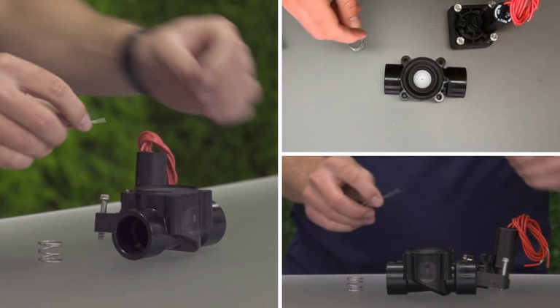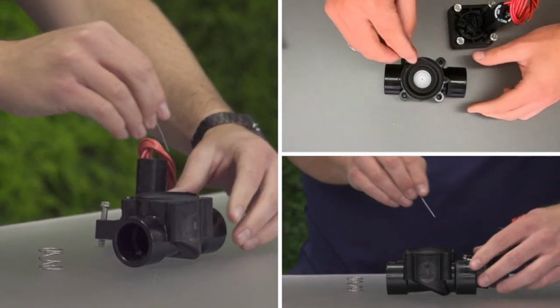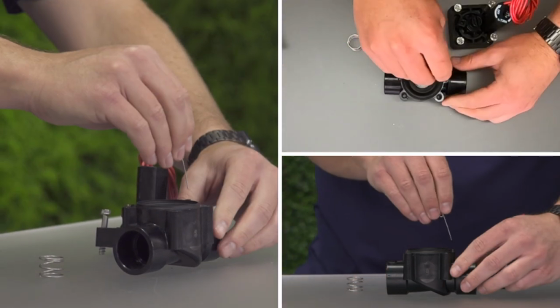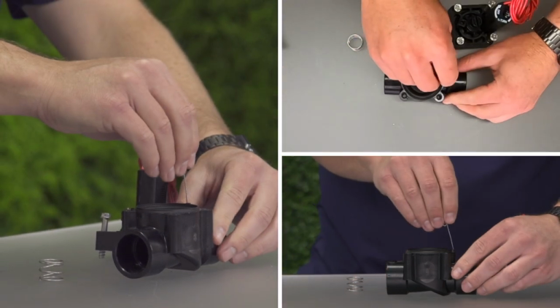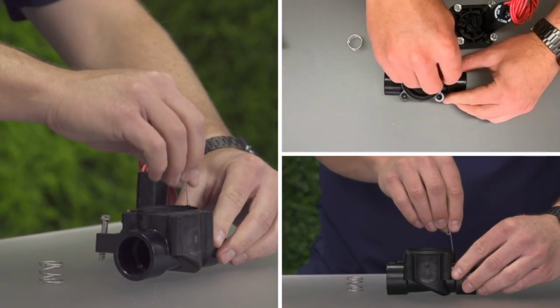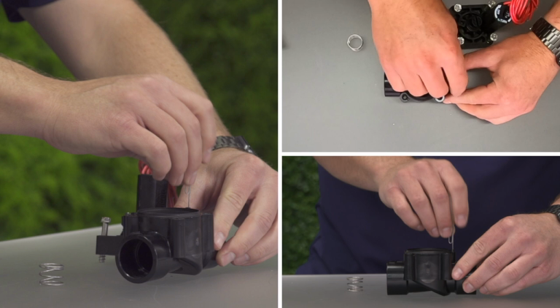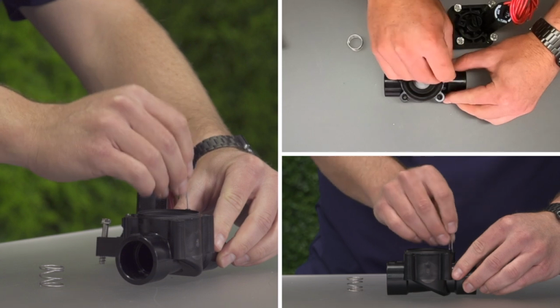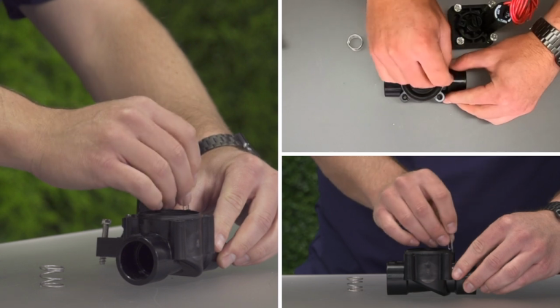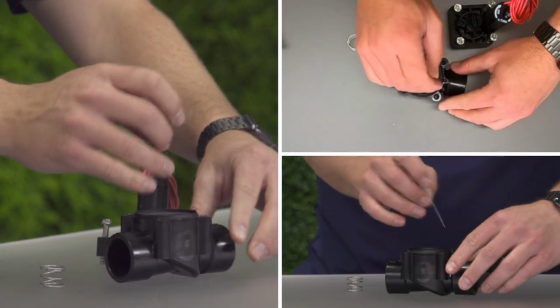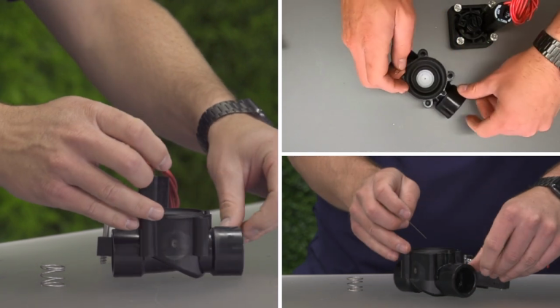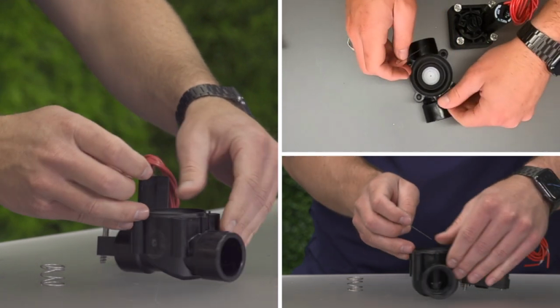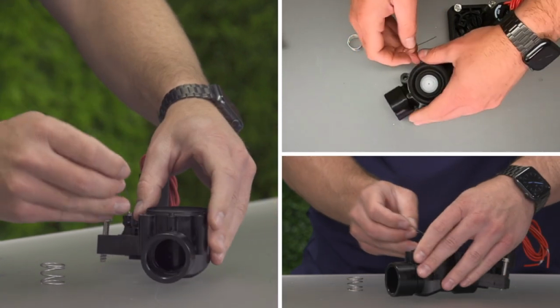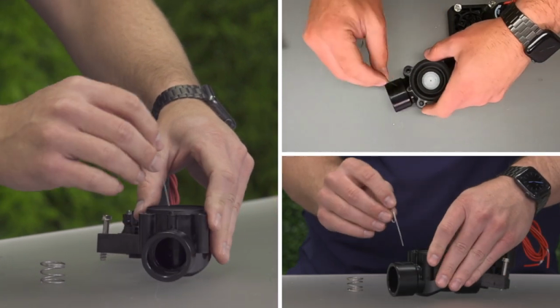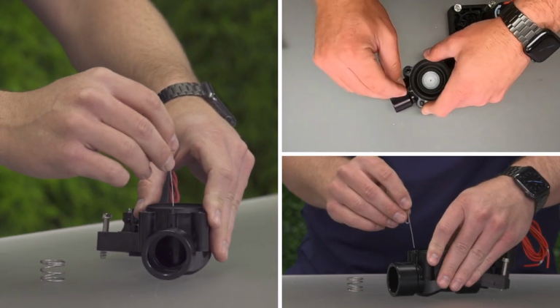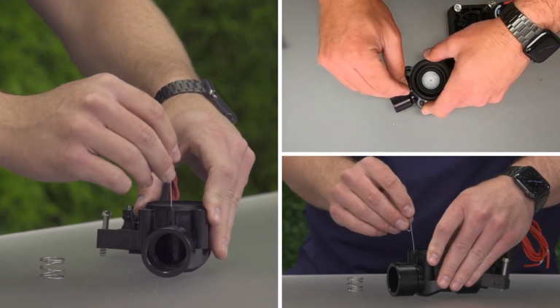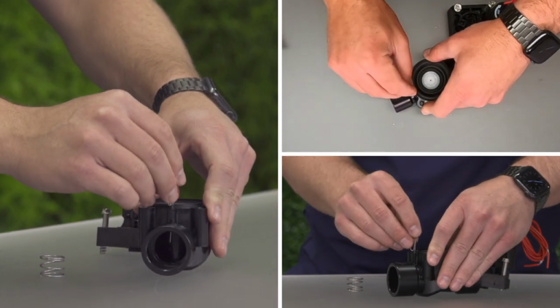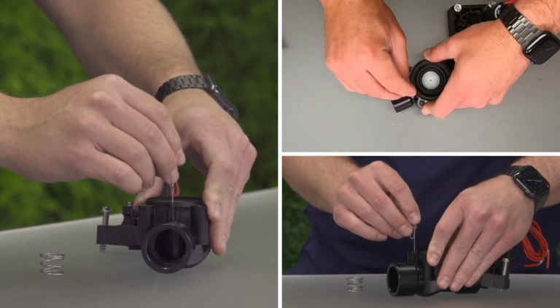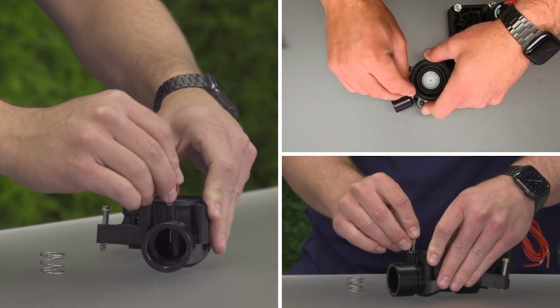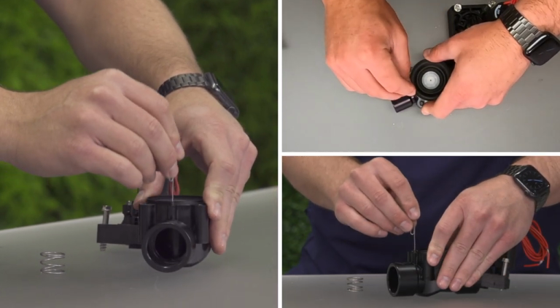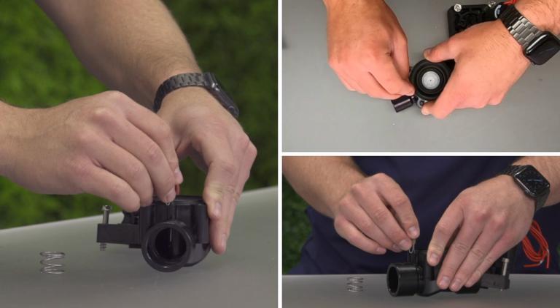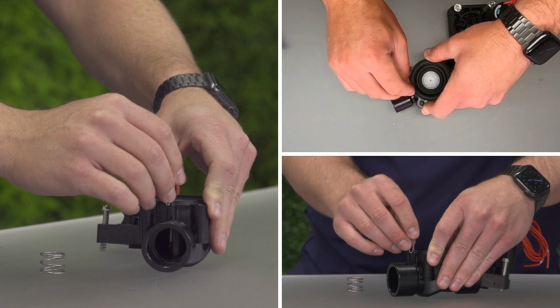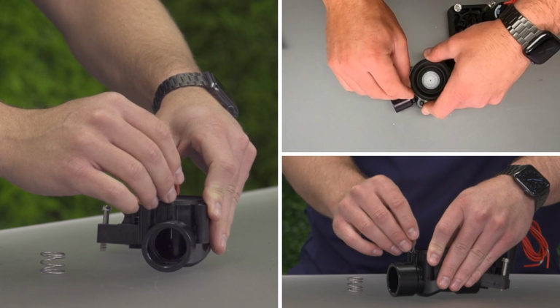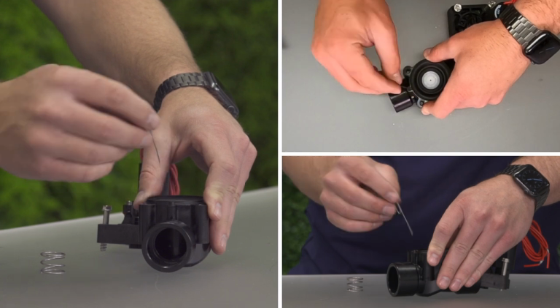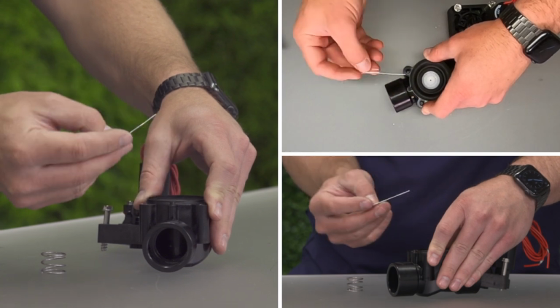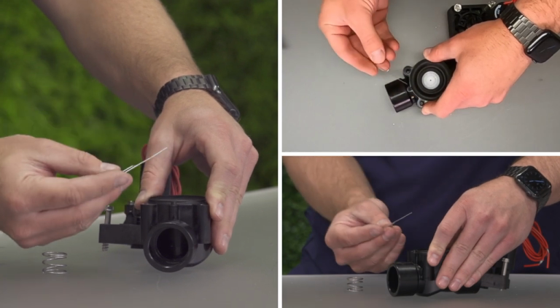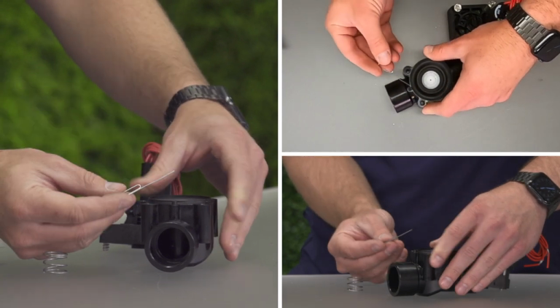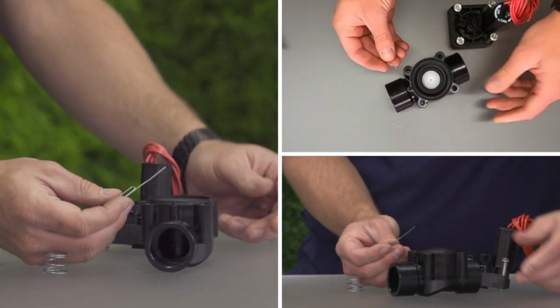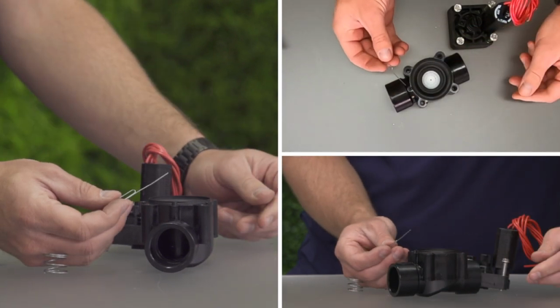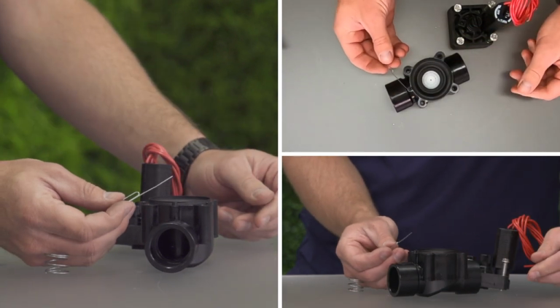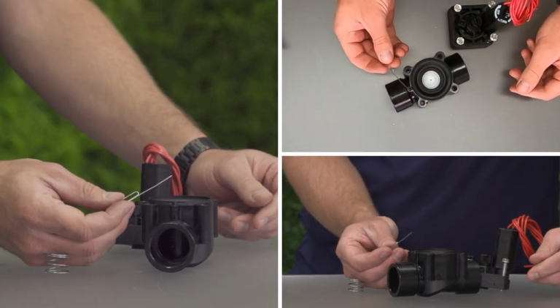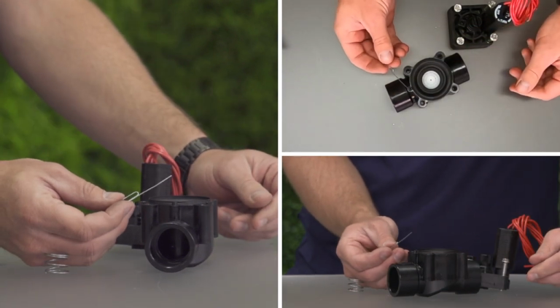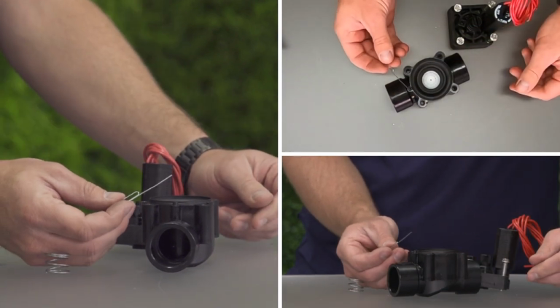Insert a thin piece of metal or 18-gauge station wire, the same size as a small paper clip, through the exhaust port. This will flush out any leftover debris, Teflon, glue, dirt, etc.